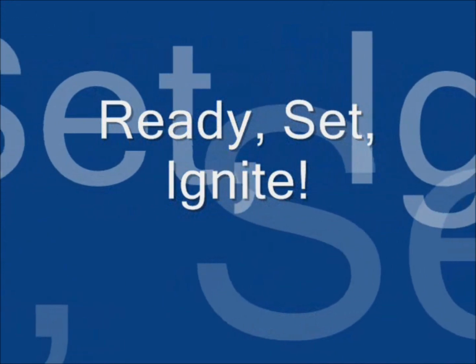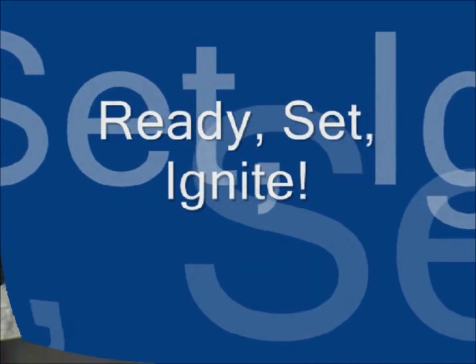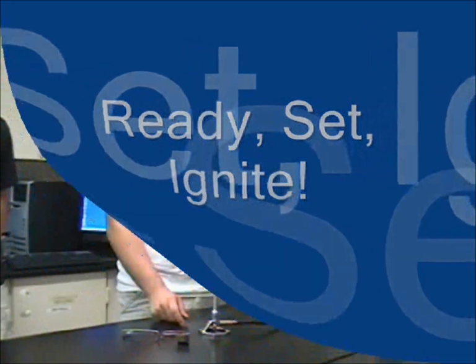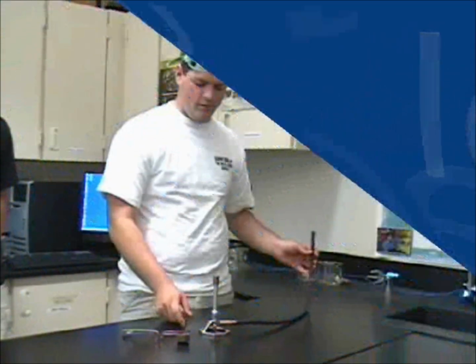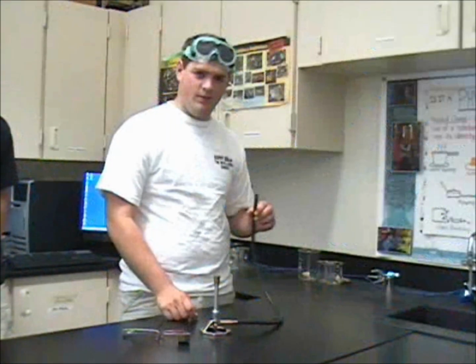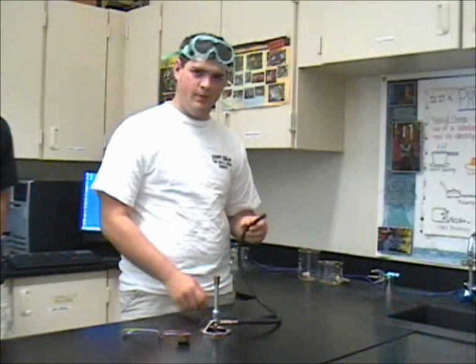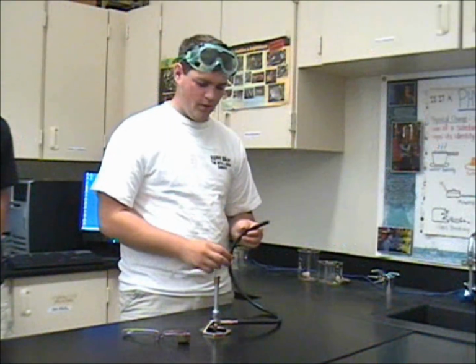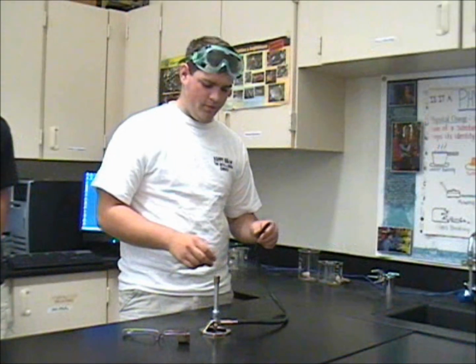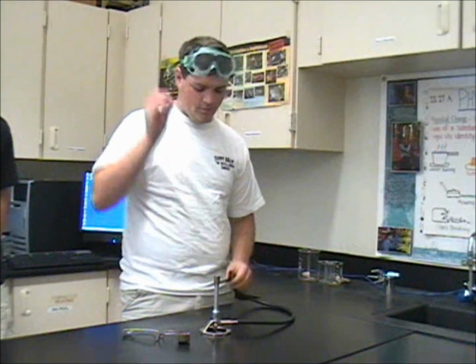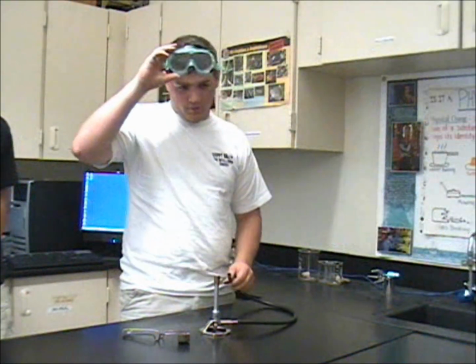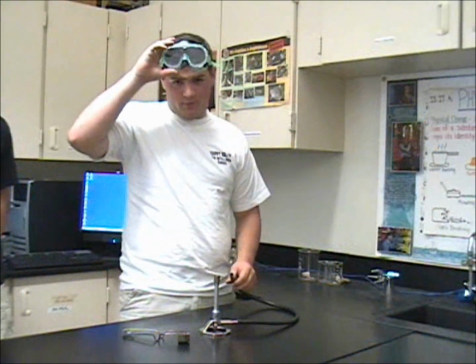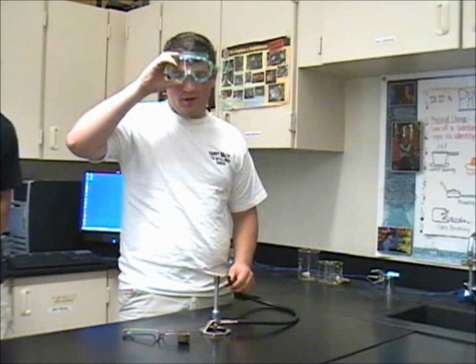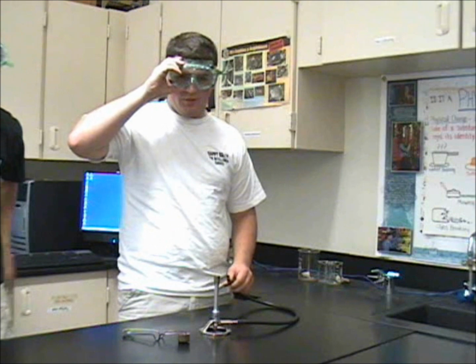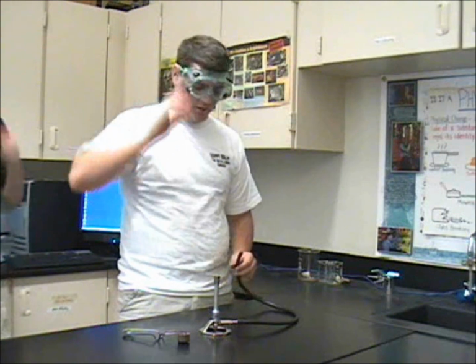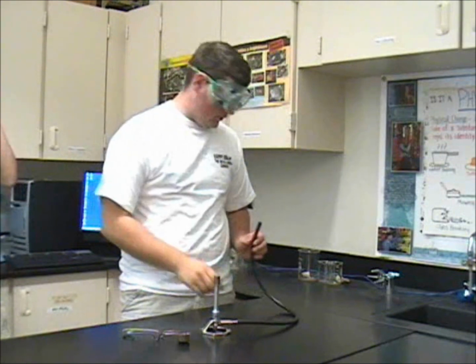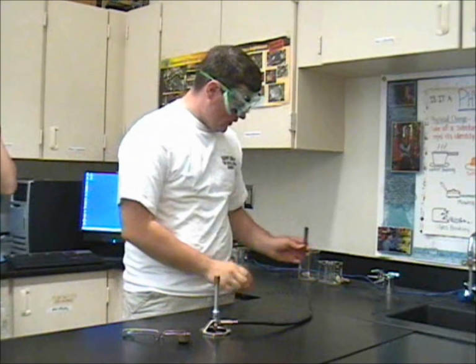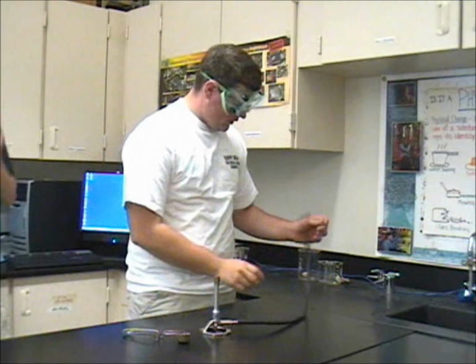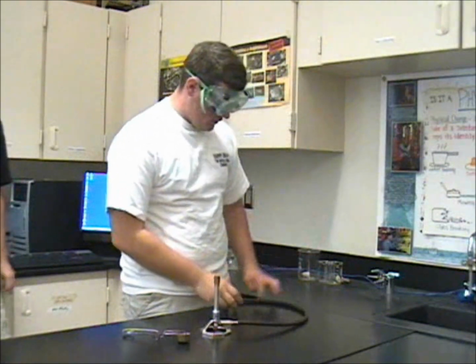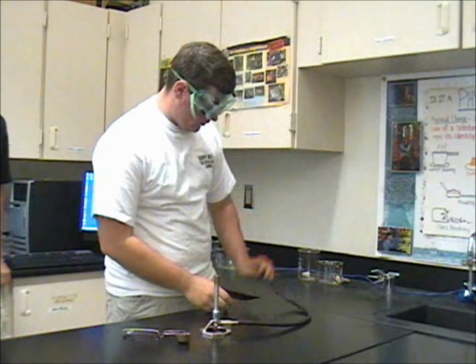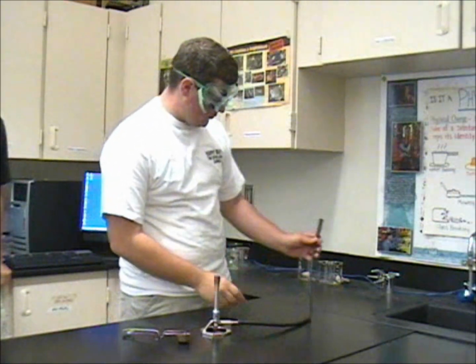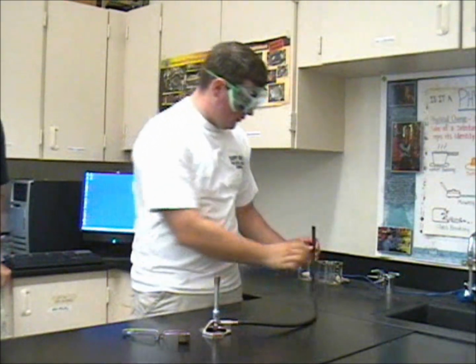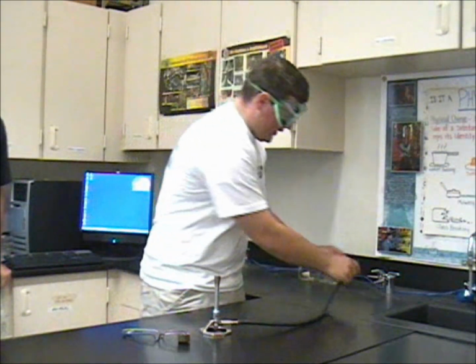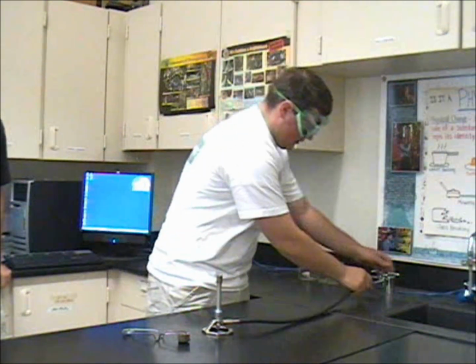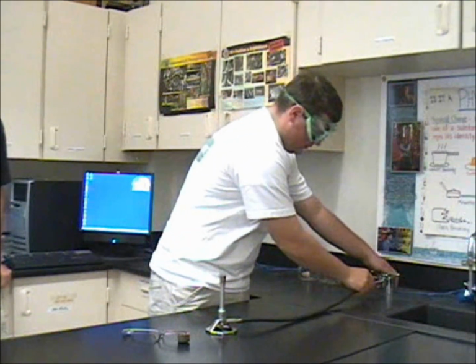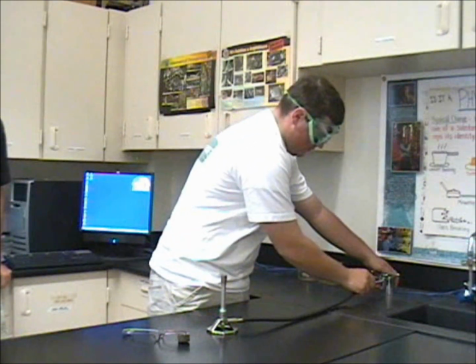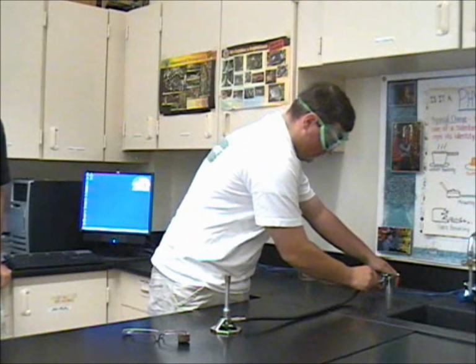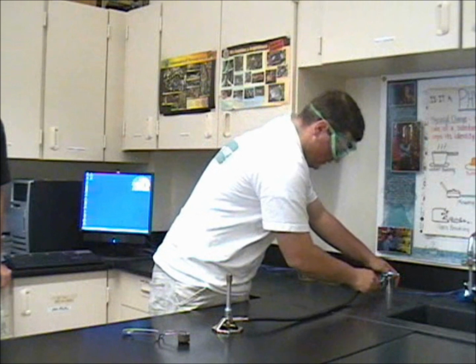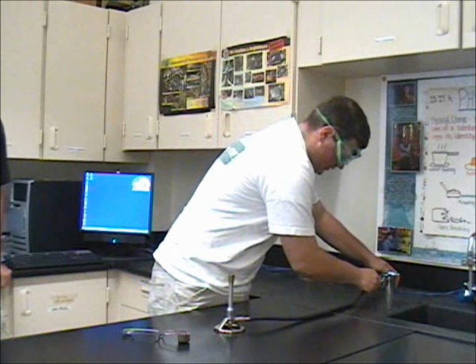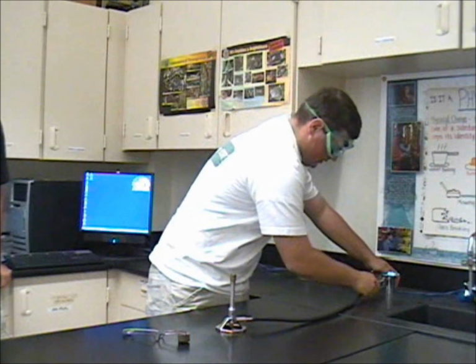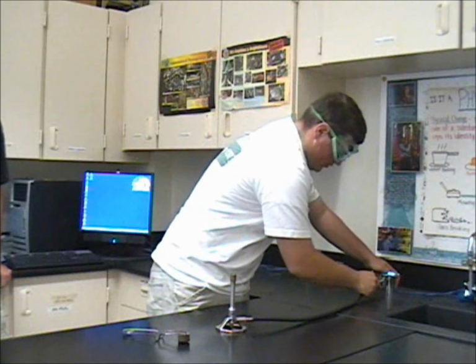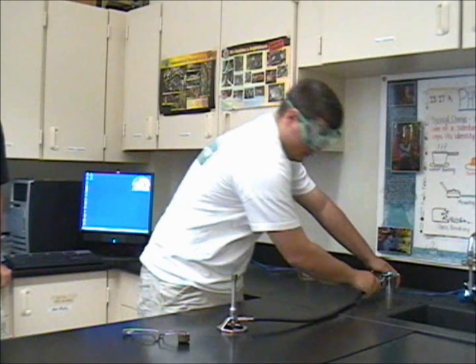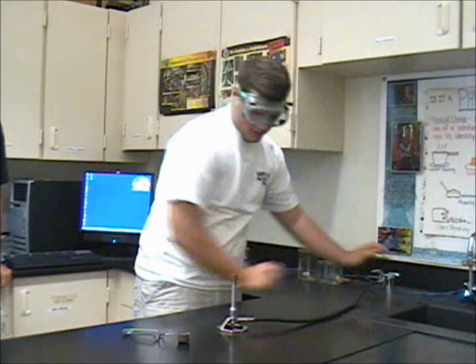I am going to tell you how to light a Bunsen burner. When always working with fire, you need your goggles, and then you need to hook this hose up to the gas outlet valve. You need to make sure it's on there snug.